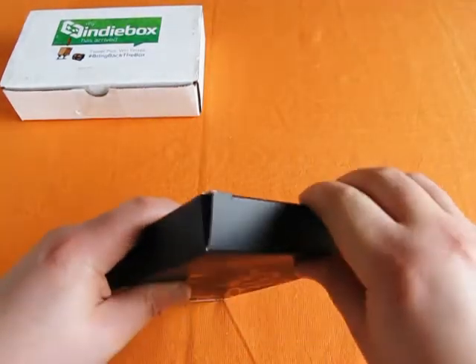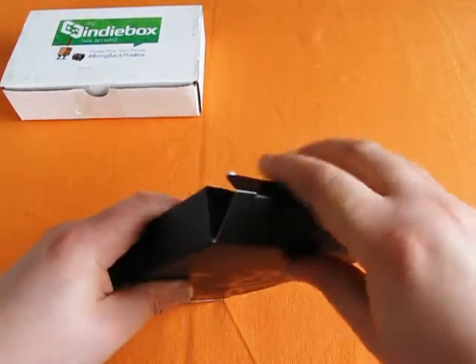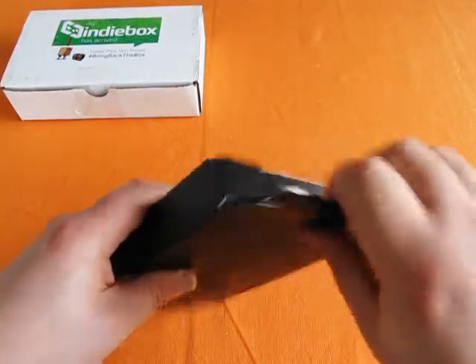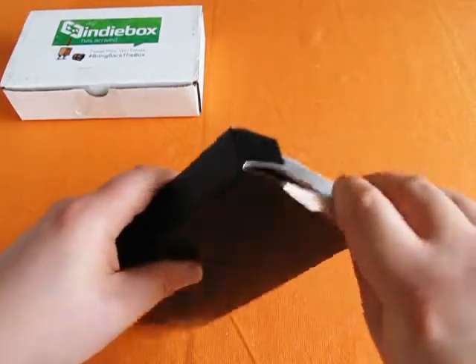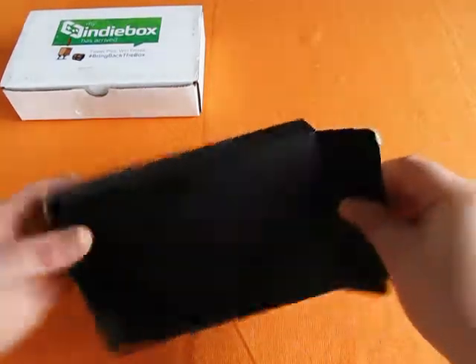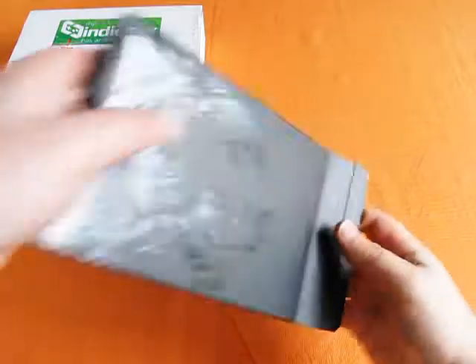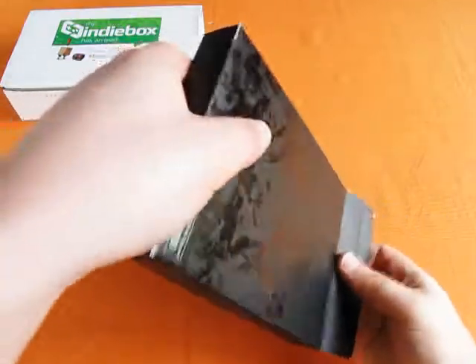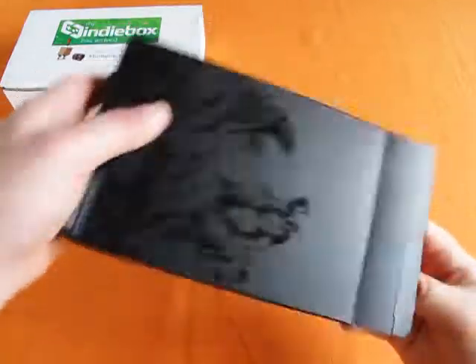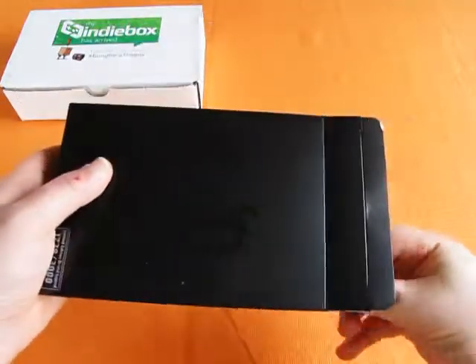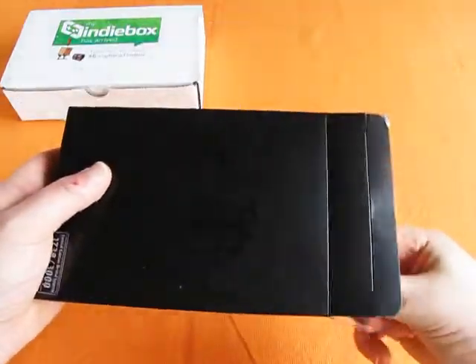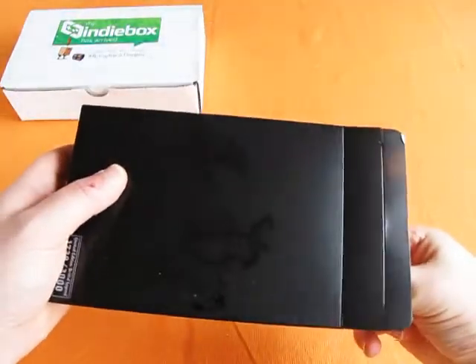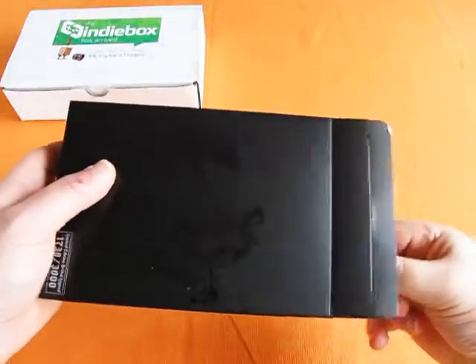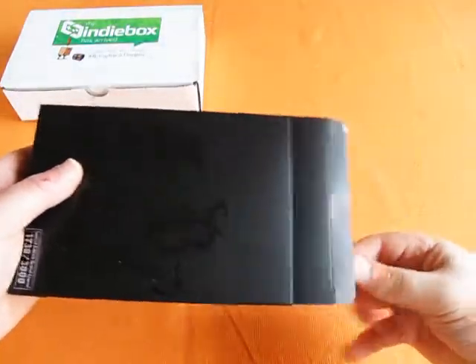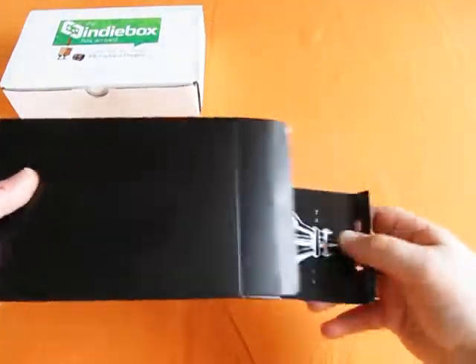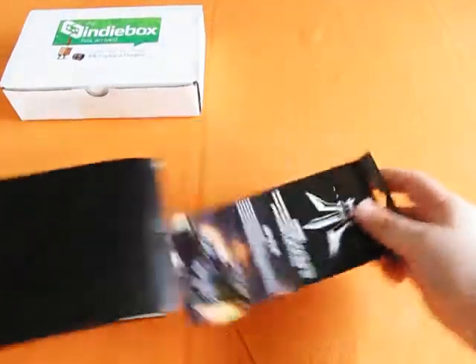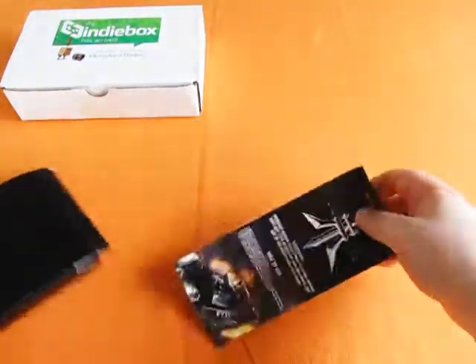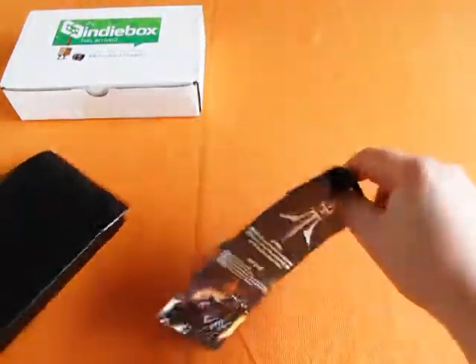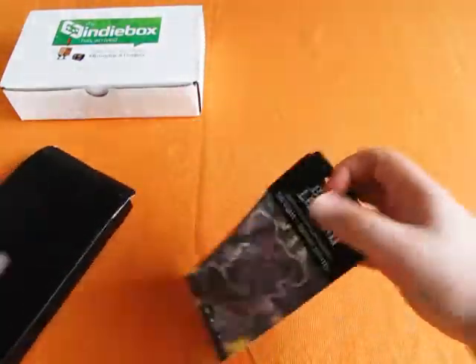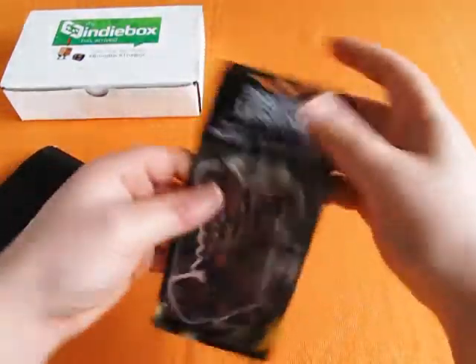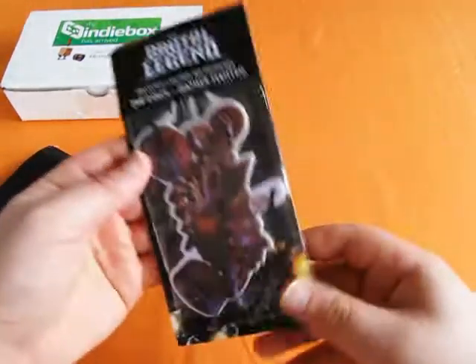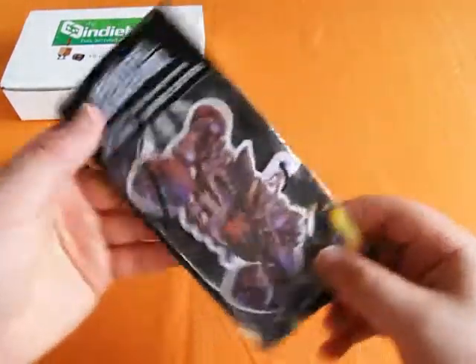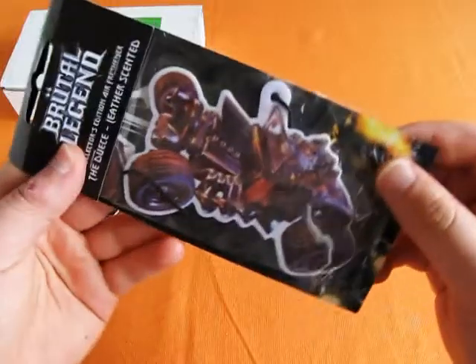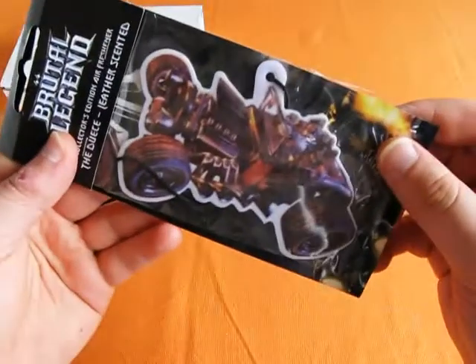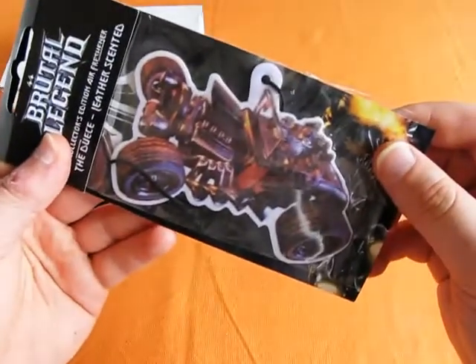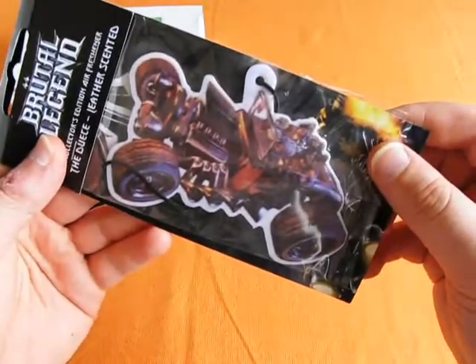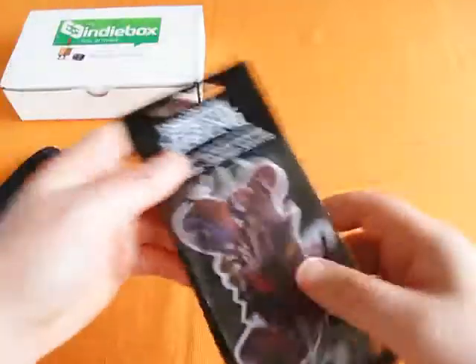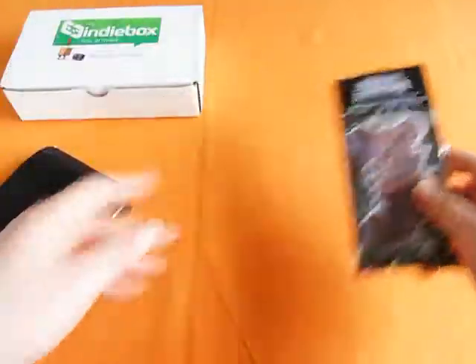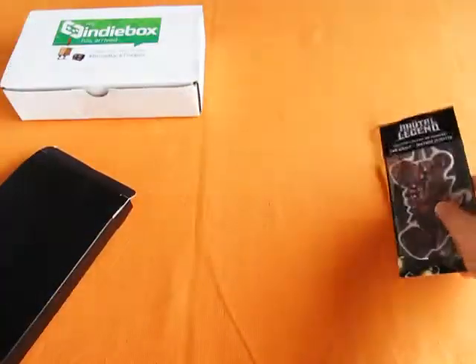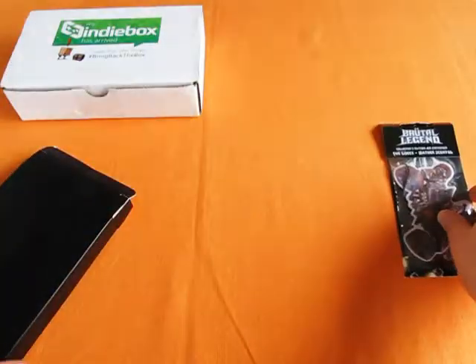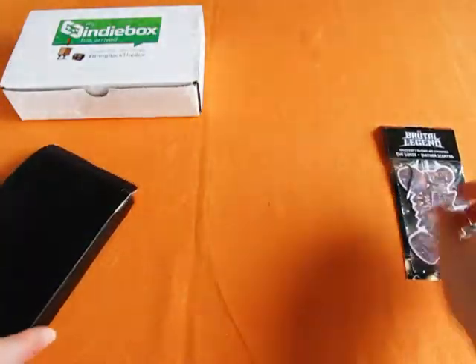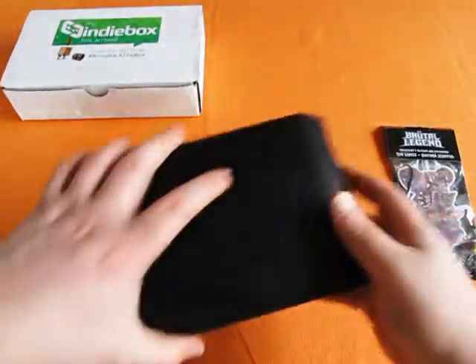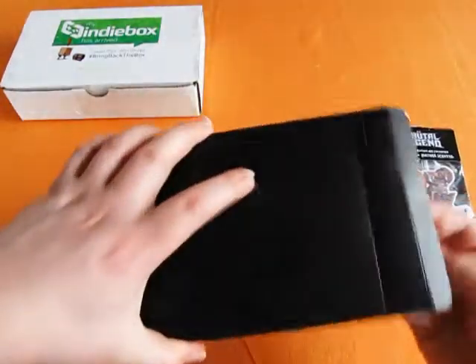Inside we've got a bunch of stuff, starting with an air freshener. Shaped like the Deuce from the game. Eddie Riggs is in there. Apparently it smells like leather.